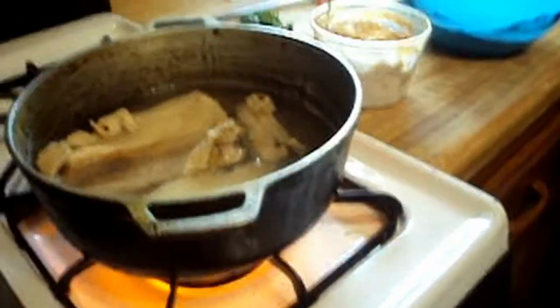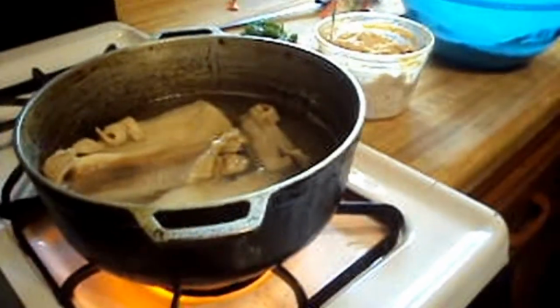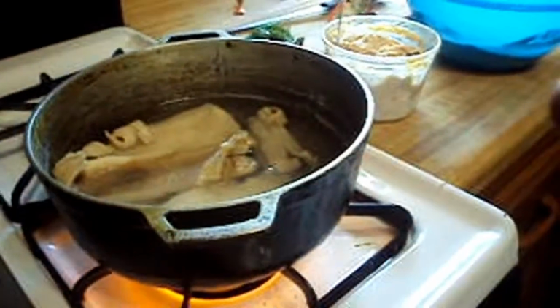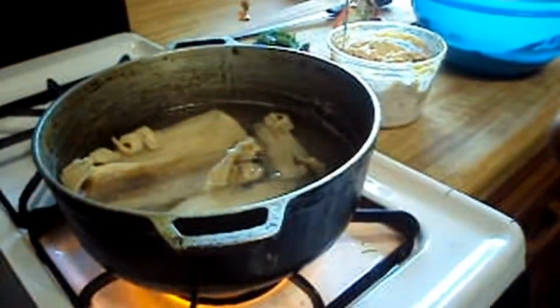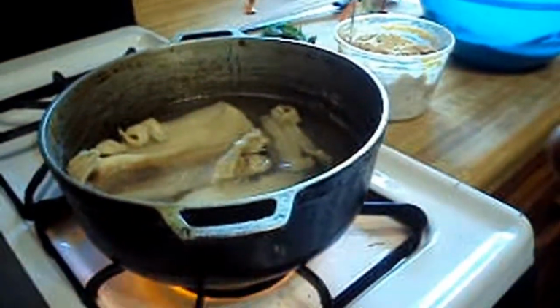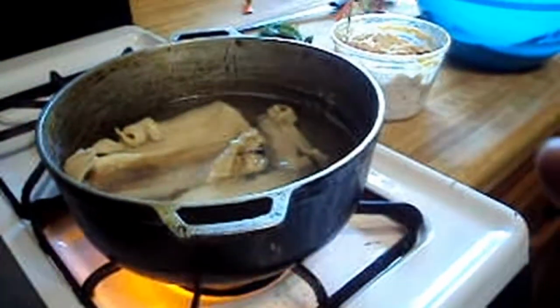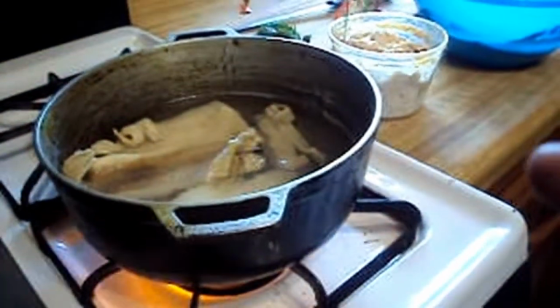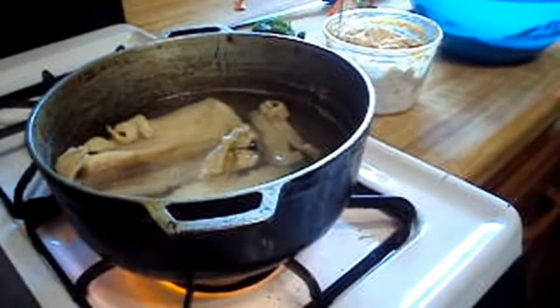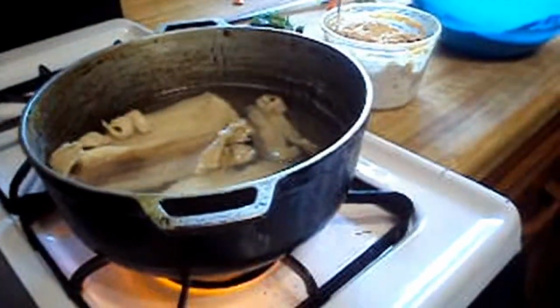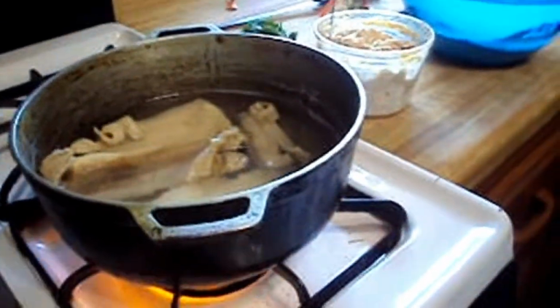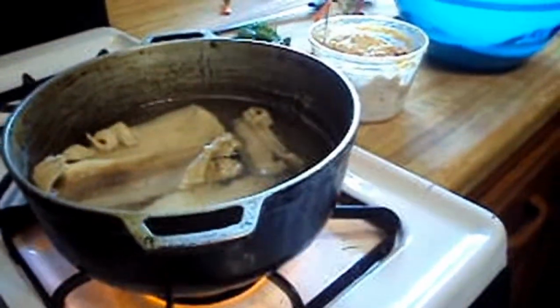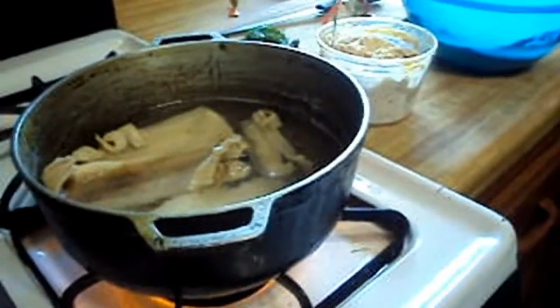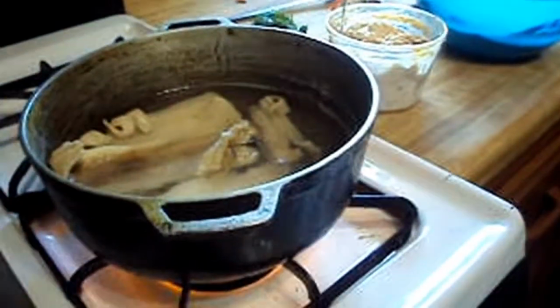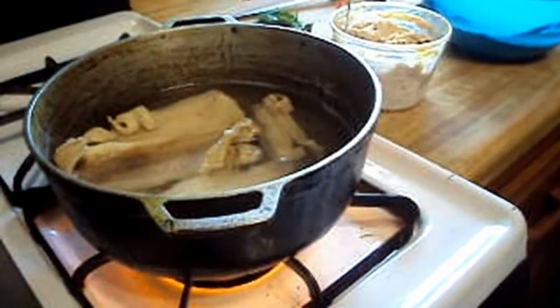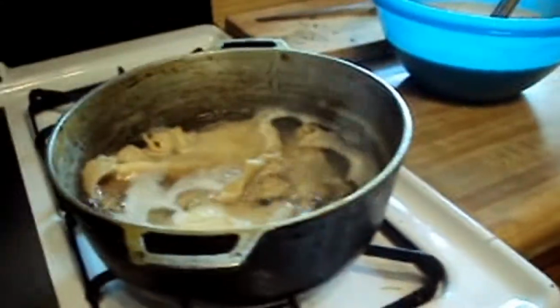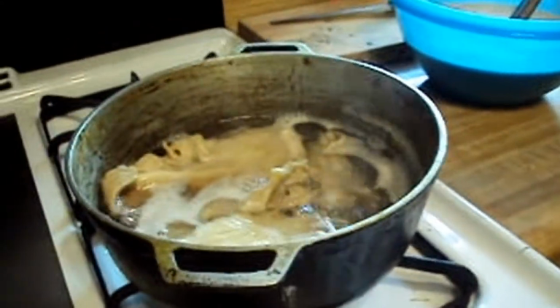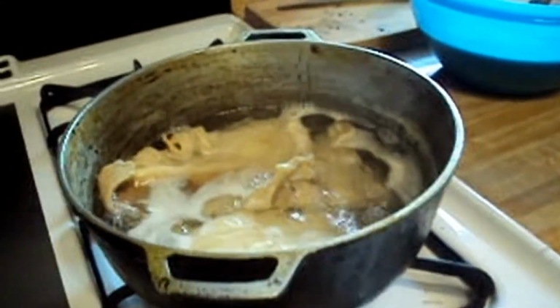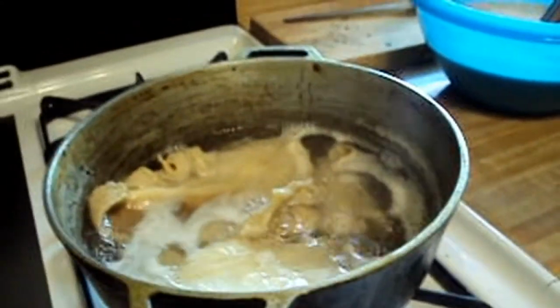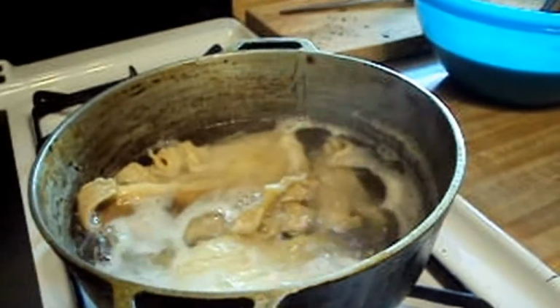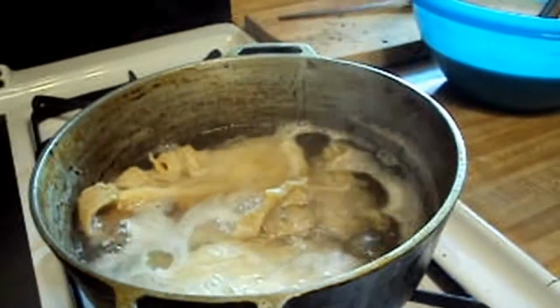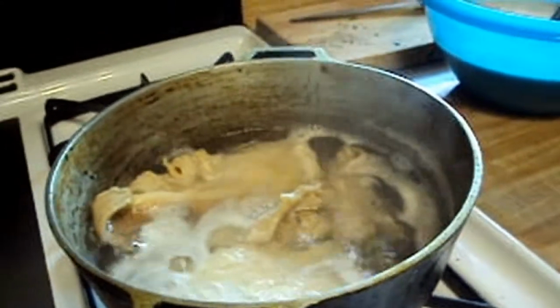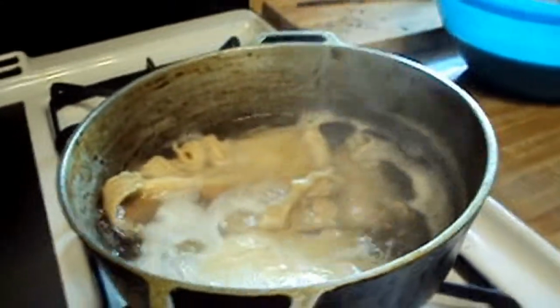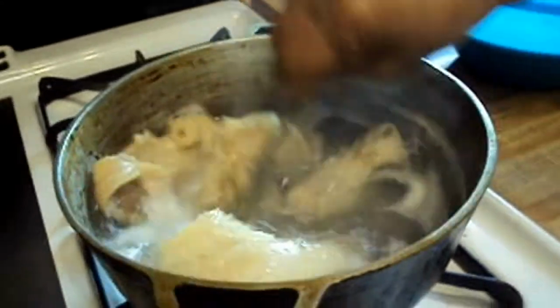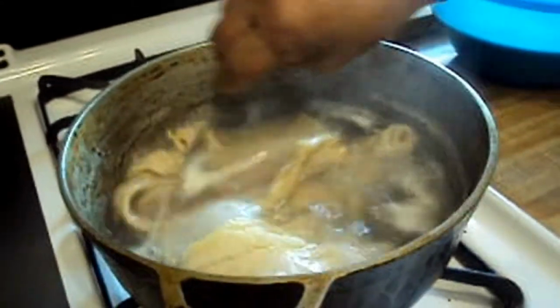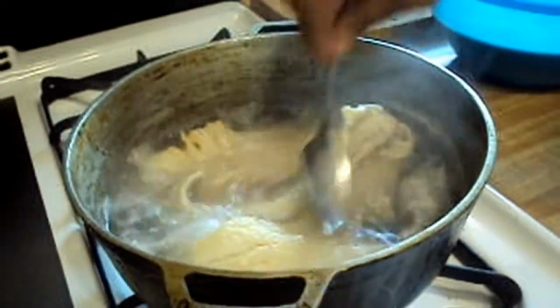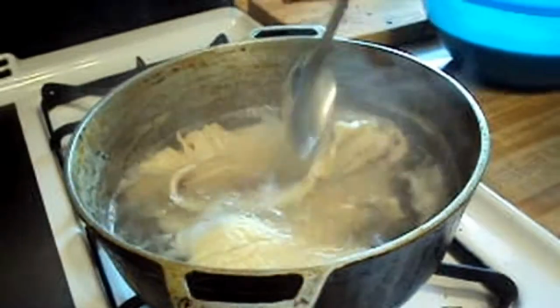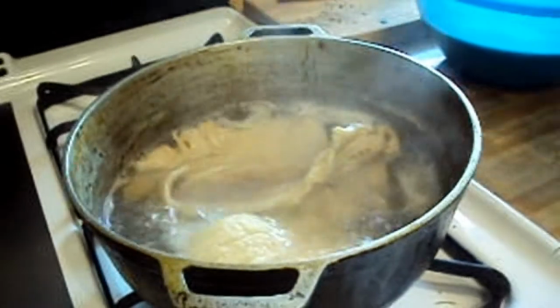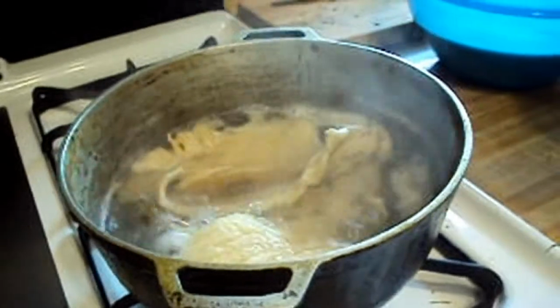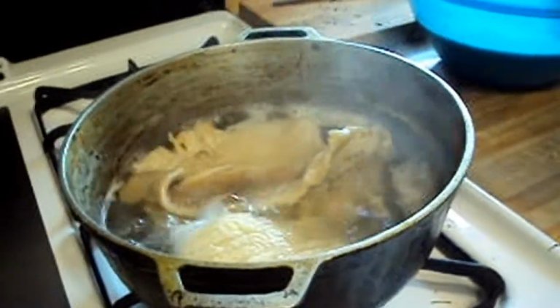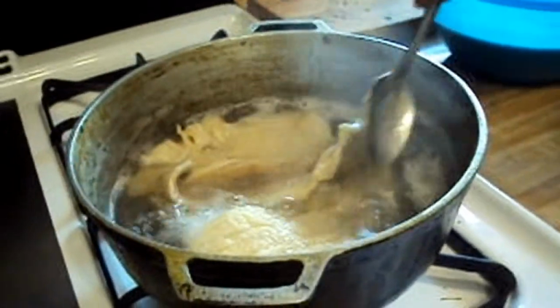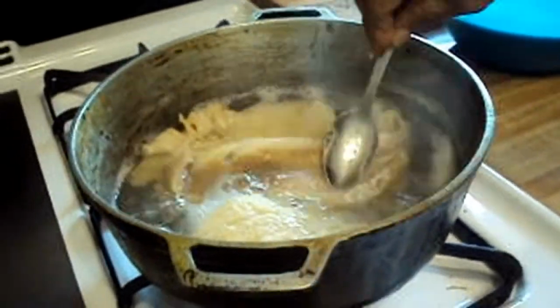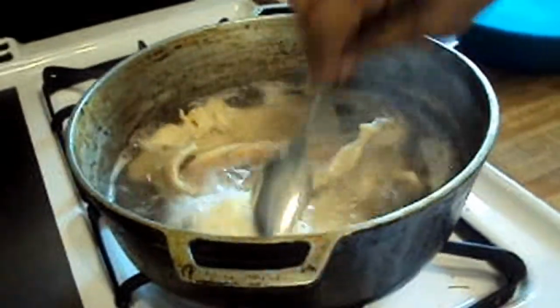Add your fish into a pot. Make sure the pot is deep enough so you can cover the fish with water. You're going to boil the salt out of the fish for 50 minutes. Once you're done boiling the fish, drain the water out and add more water to boil again for another 50 minutes.